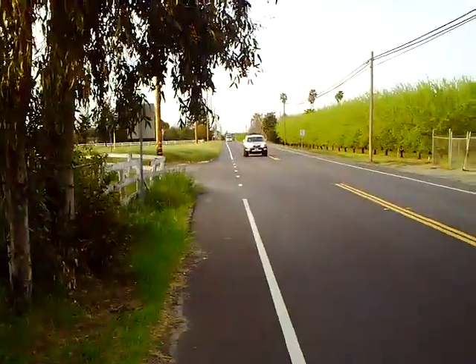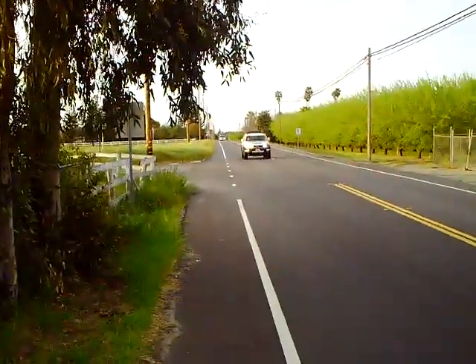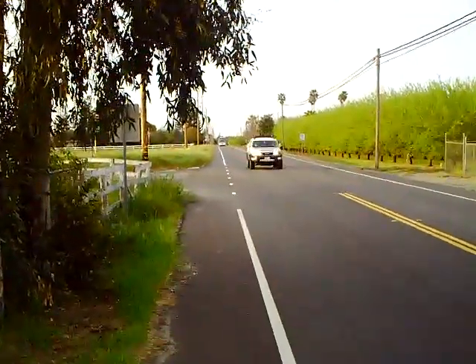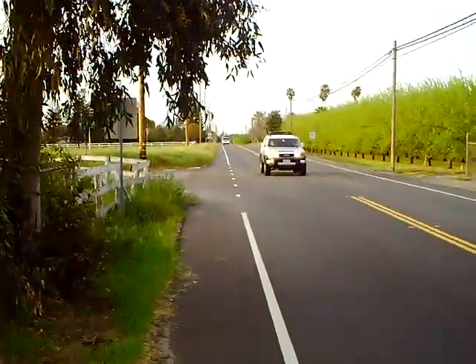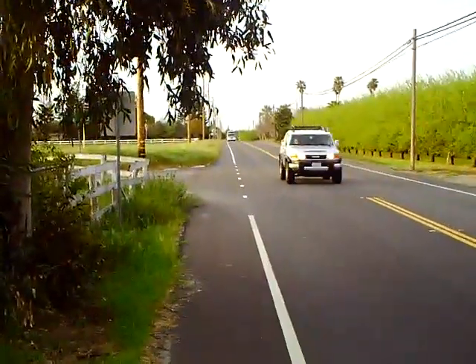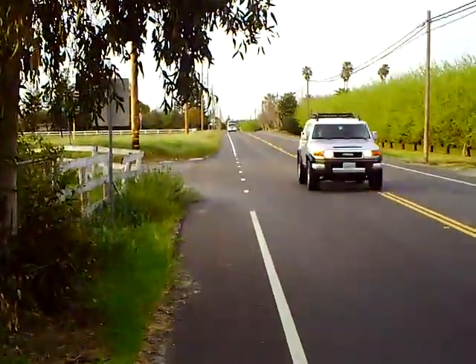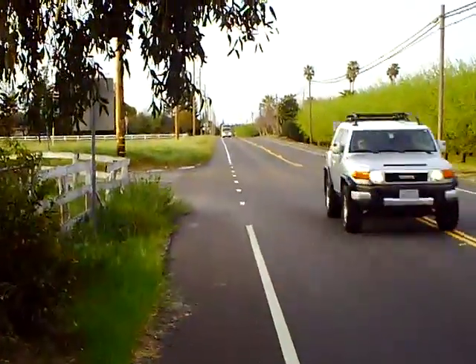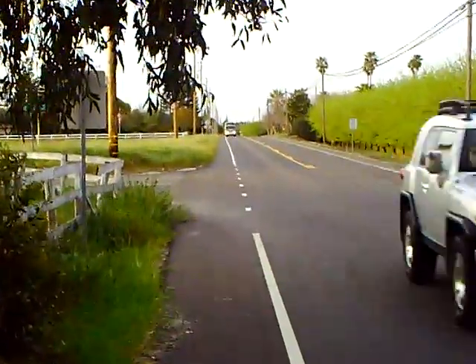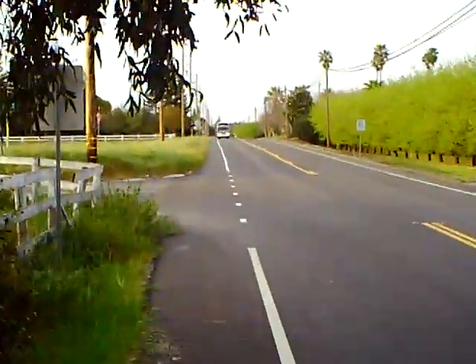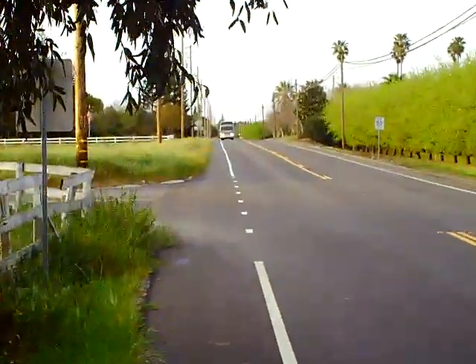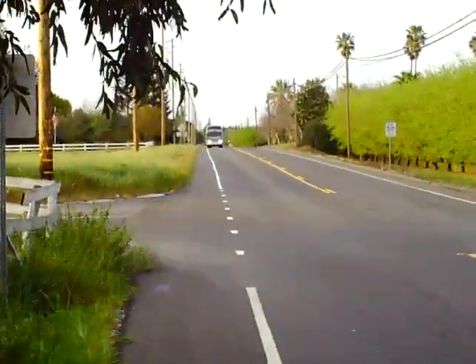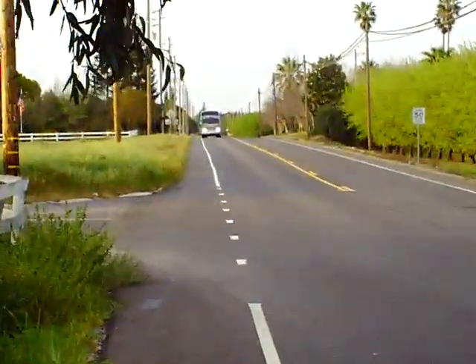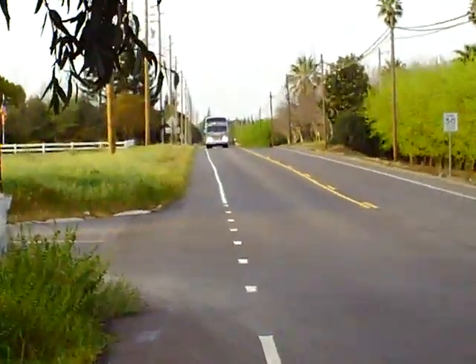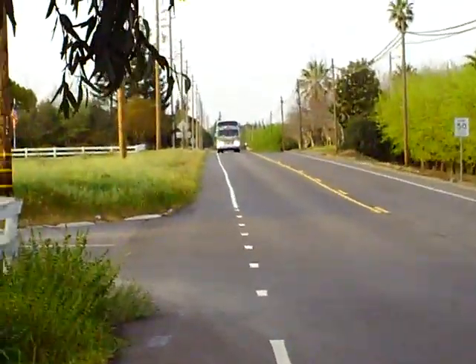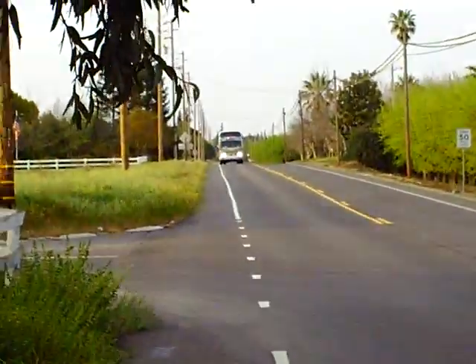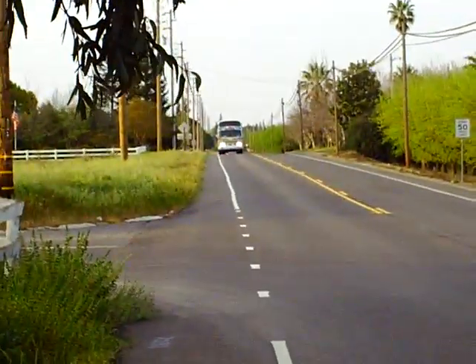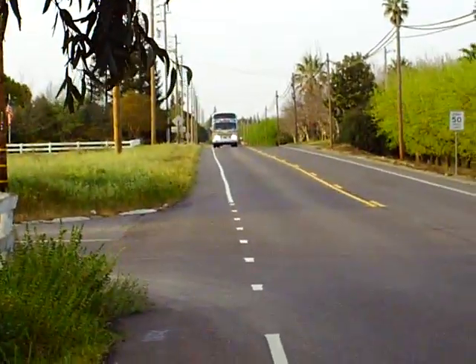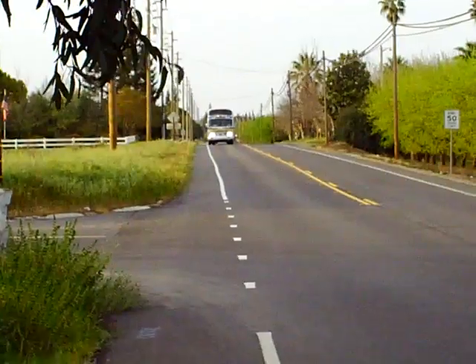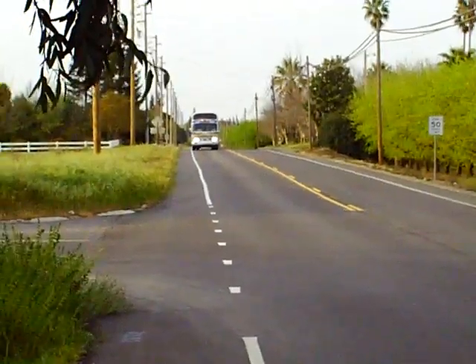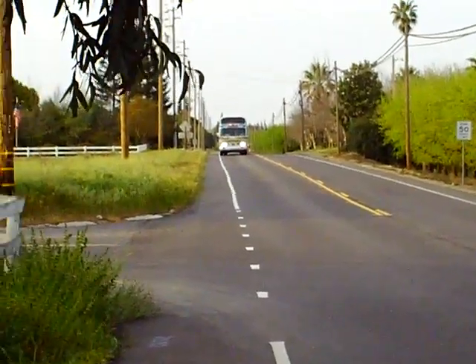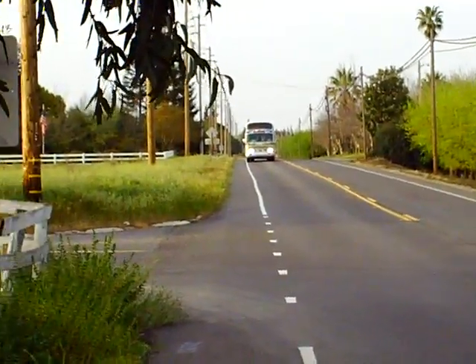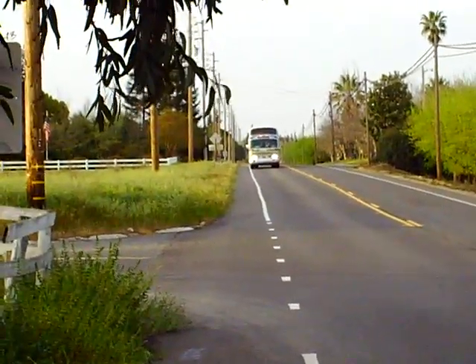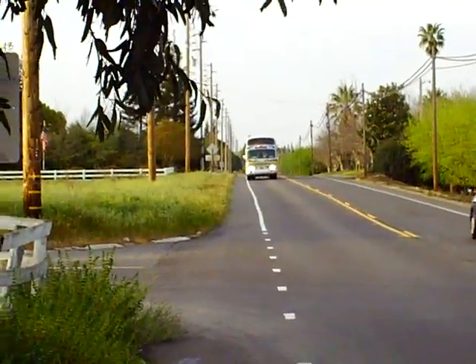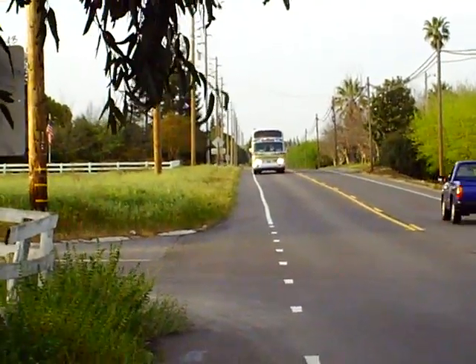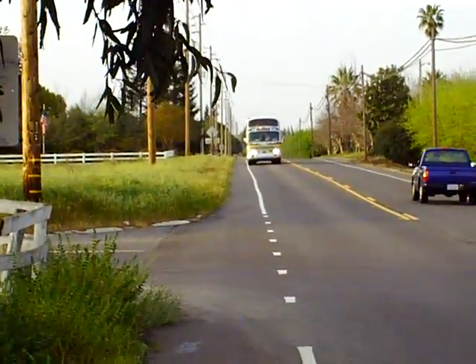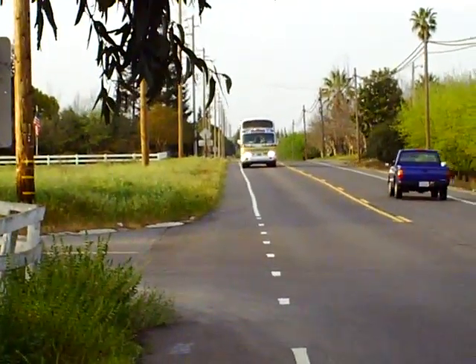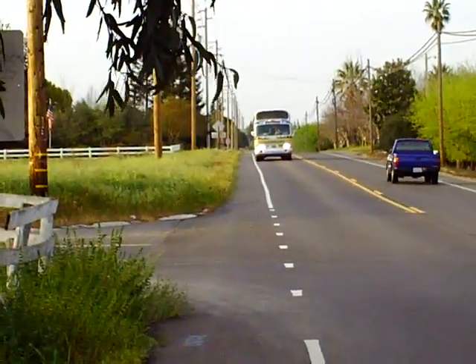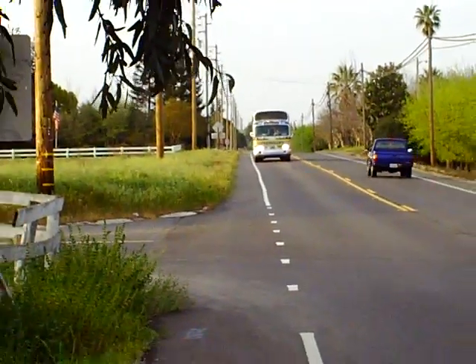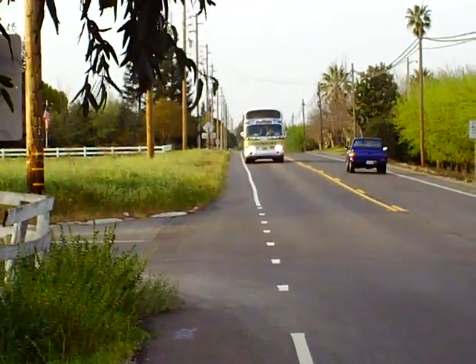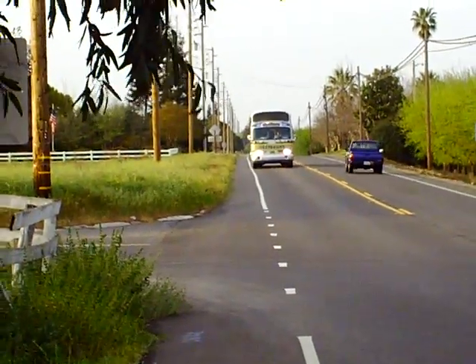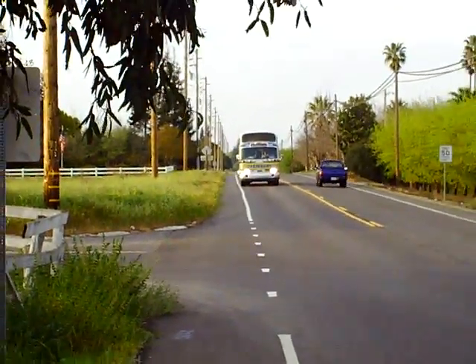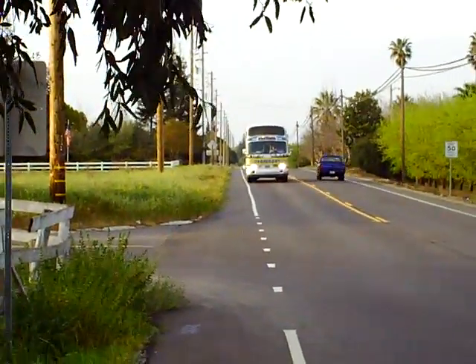I'll zoom it in — it might get a little choppy, but at least I'll see it coming. Here he comes. And here's the bus.